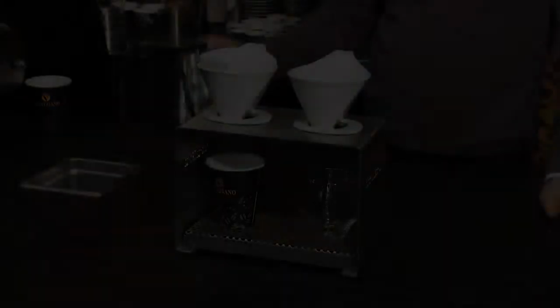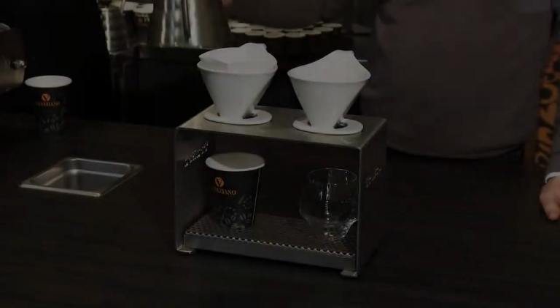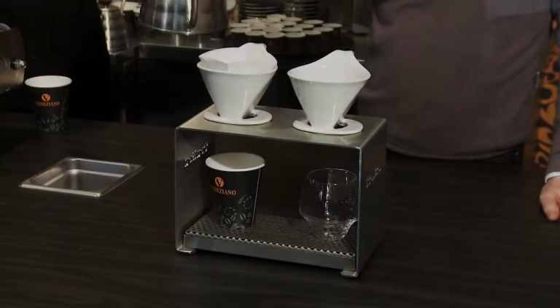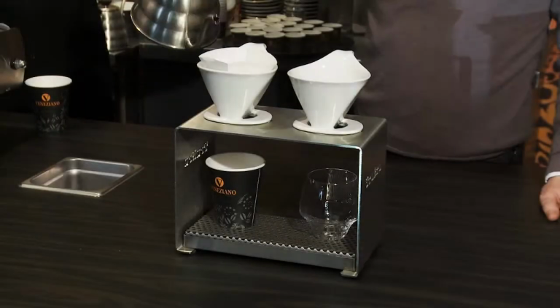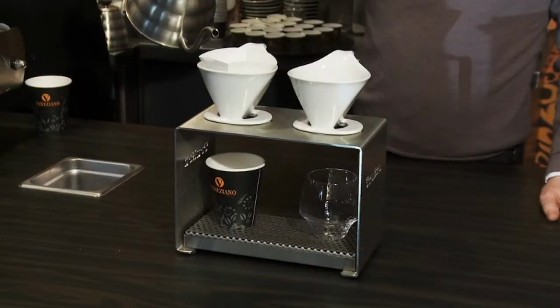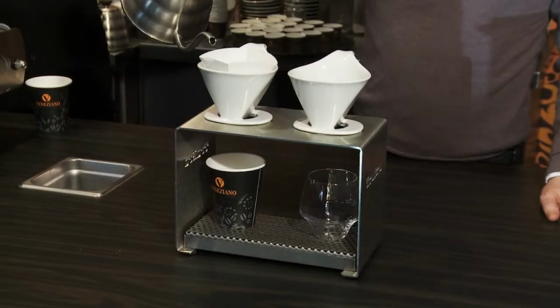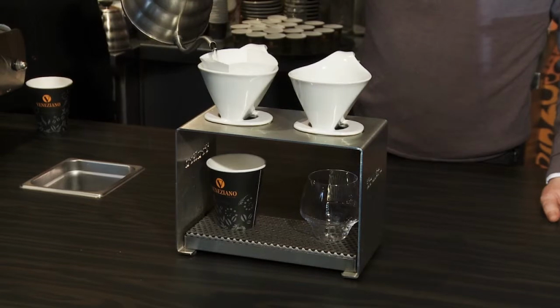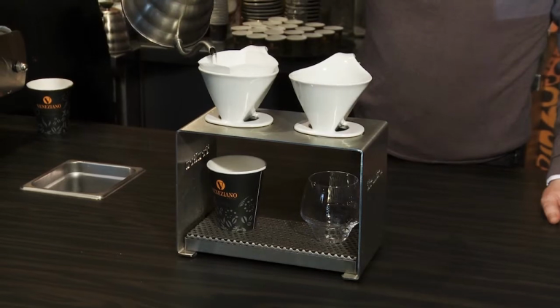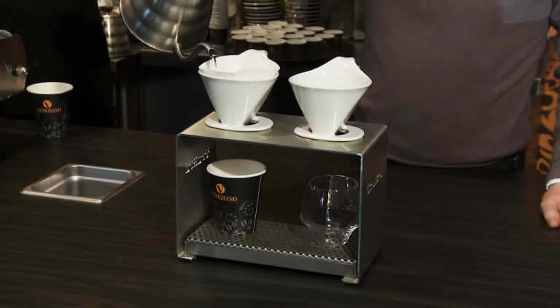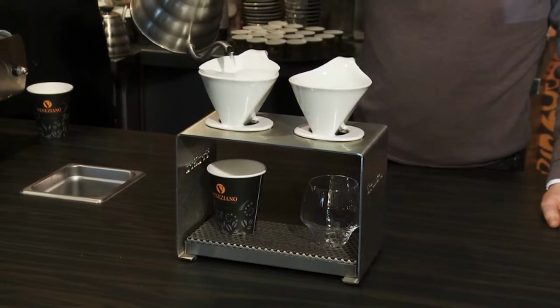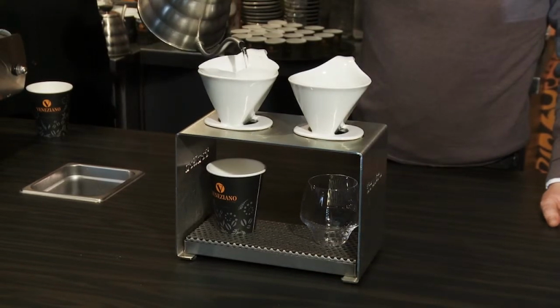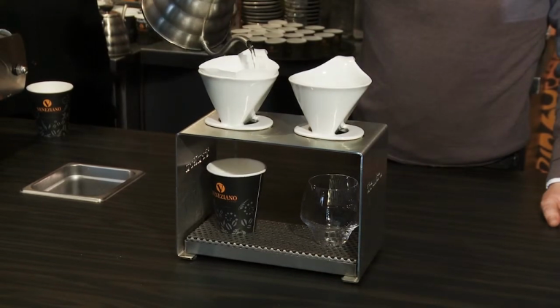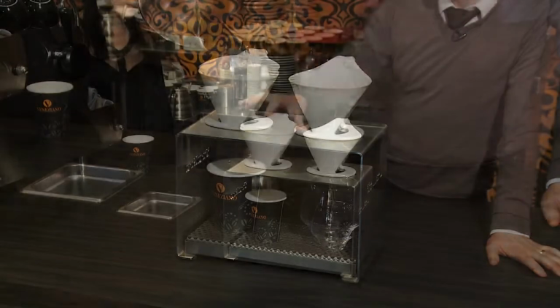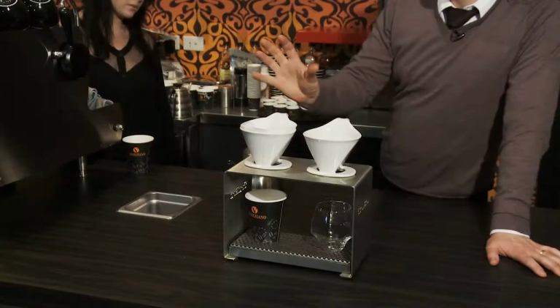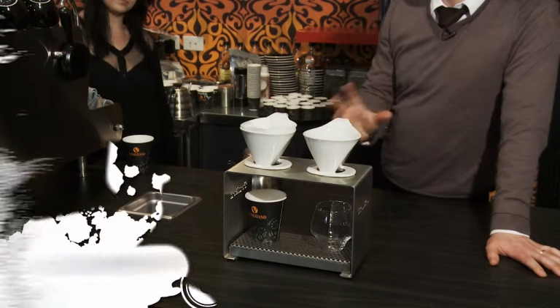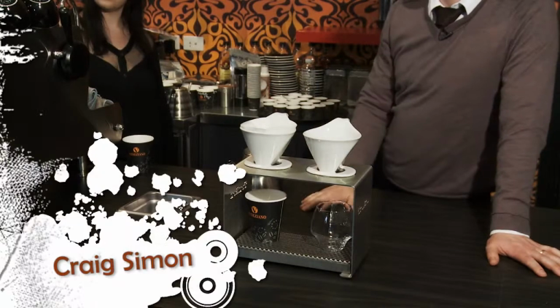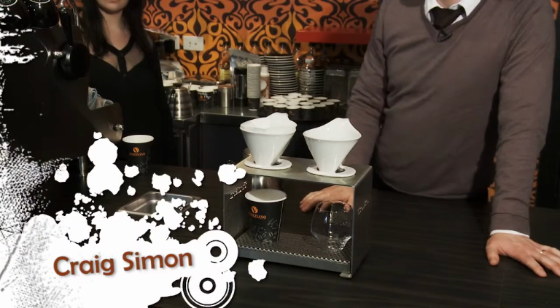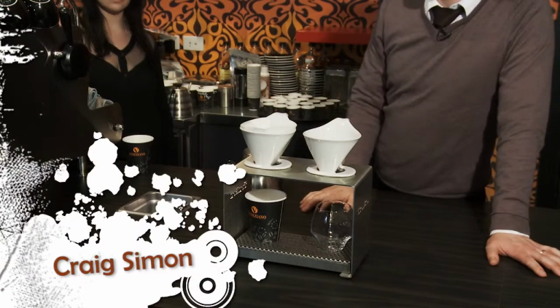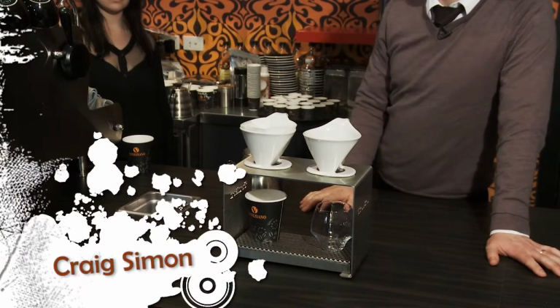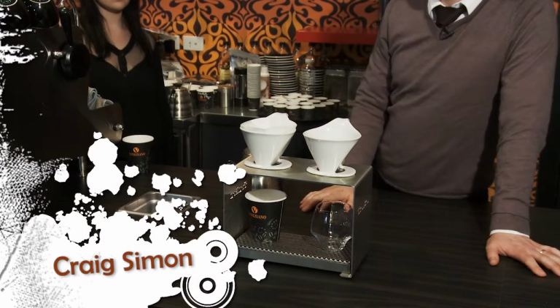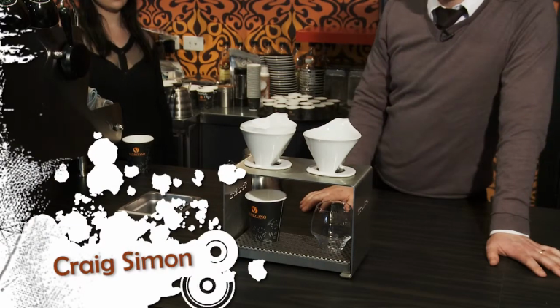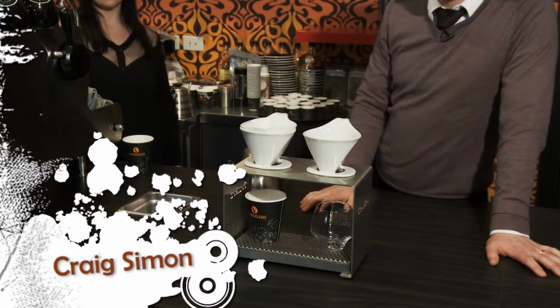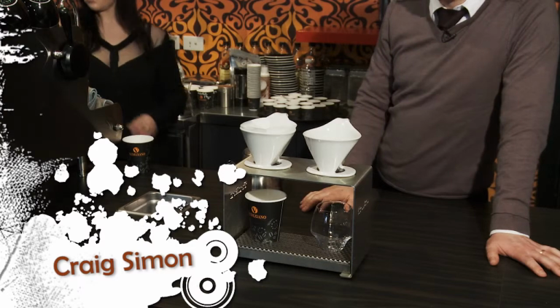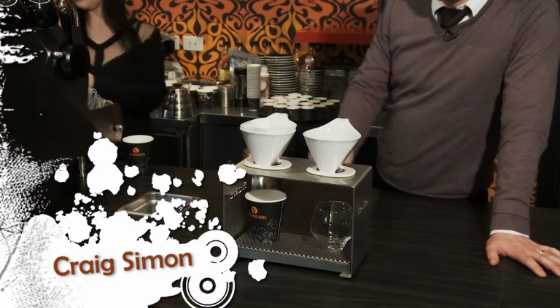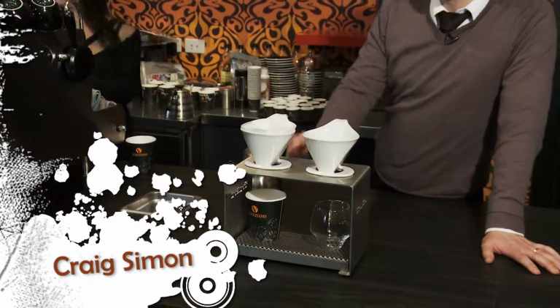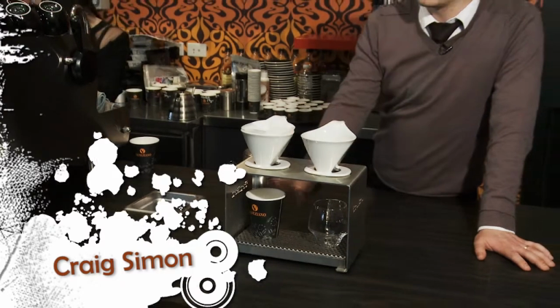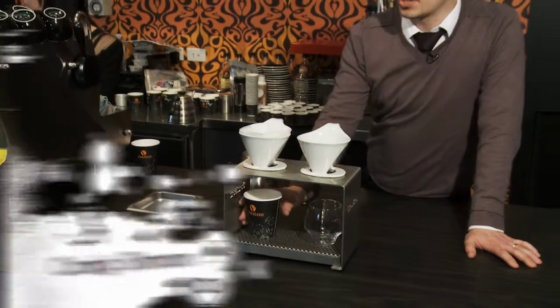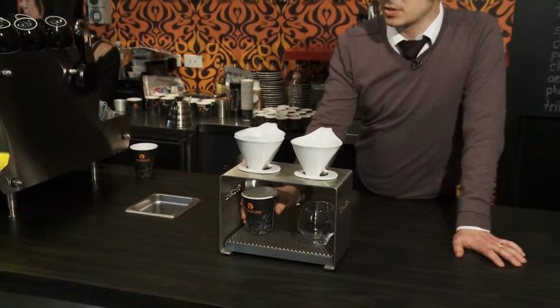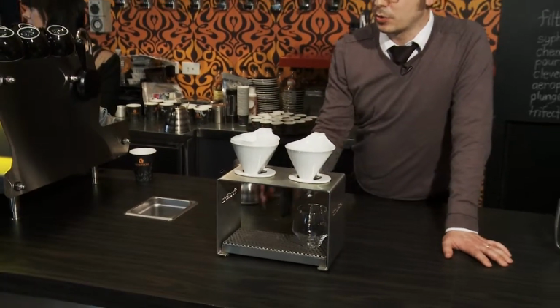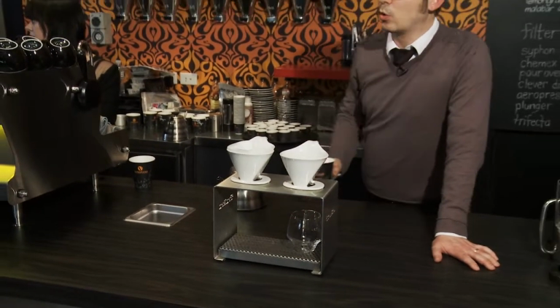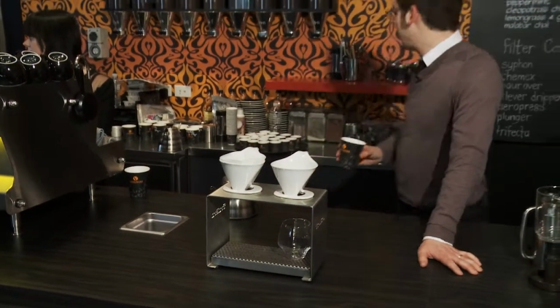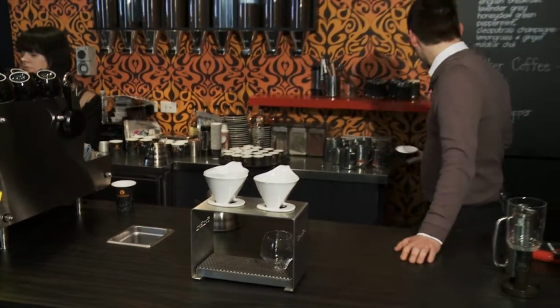We're going to start by wetting out the paper cone. We're going to make sure we don't get any taint of flavour from the paper filter. It's also going to give us a chance to pre-warm that cone.